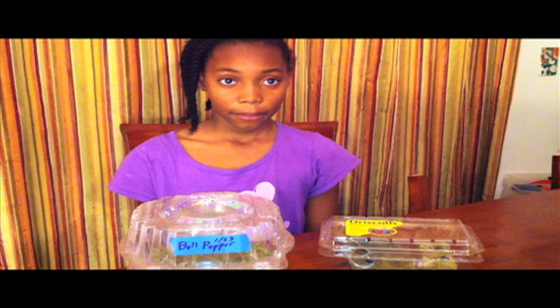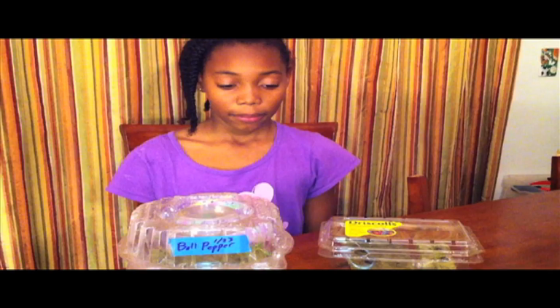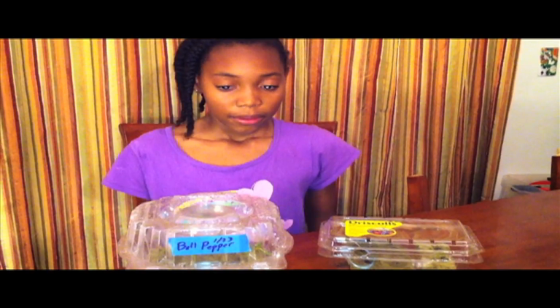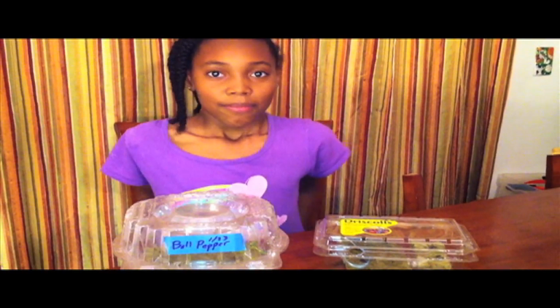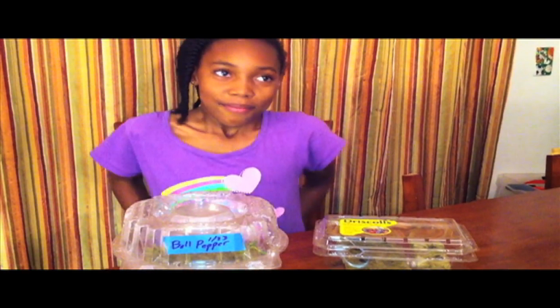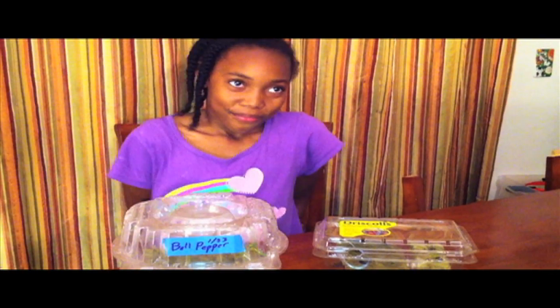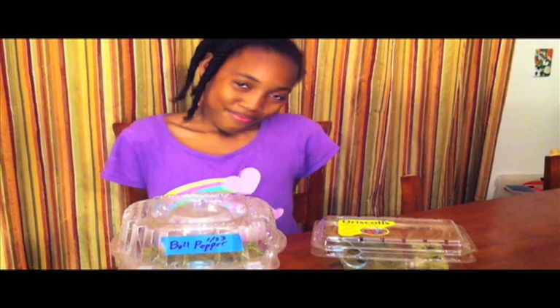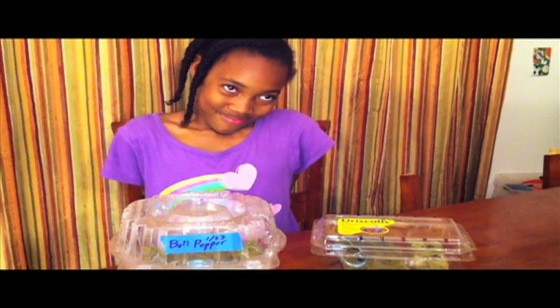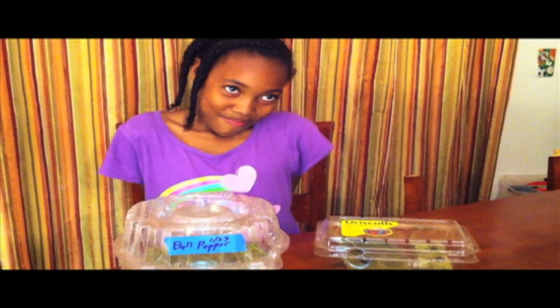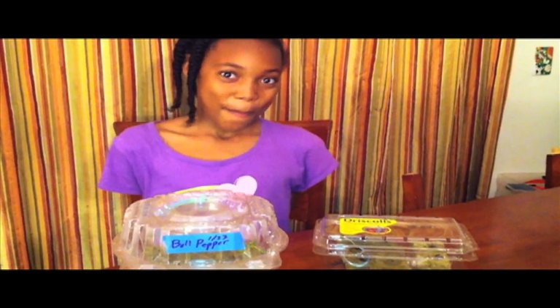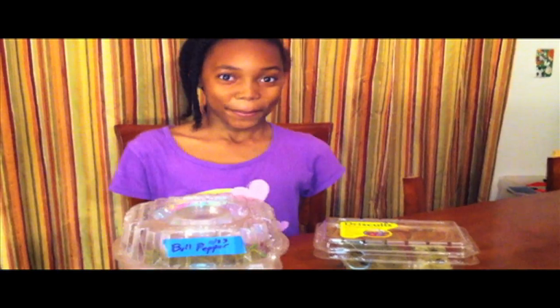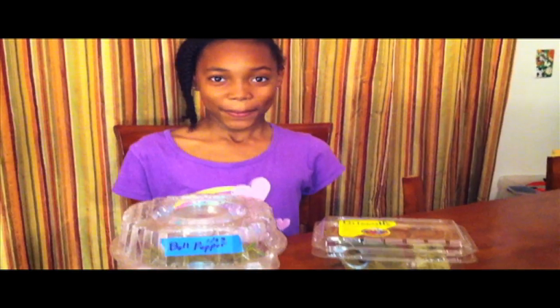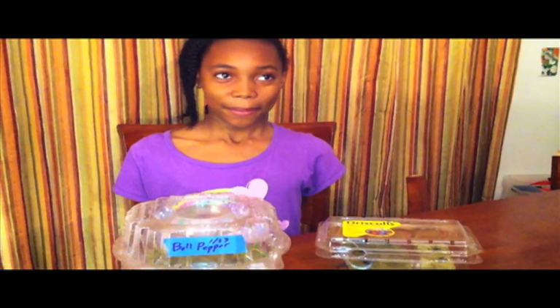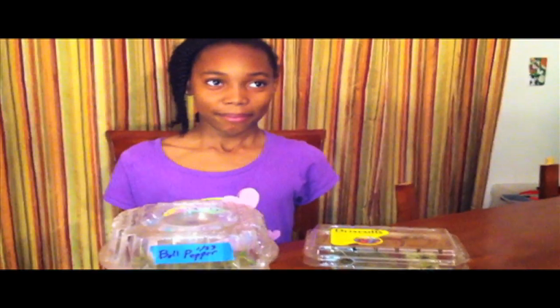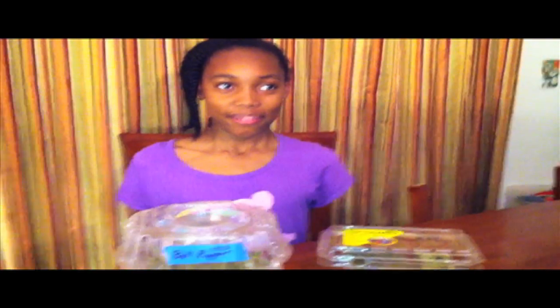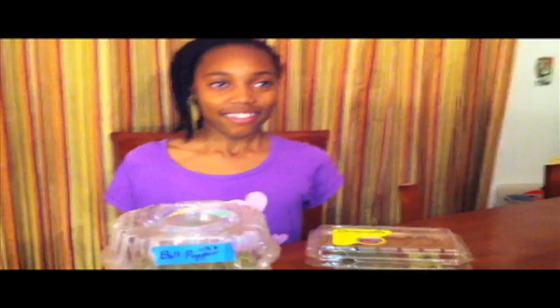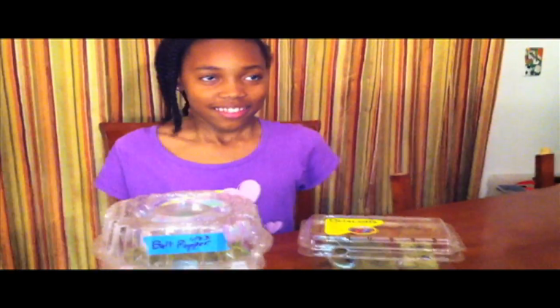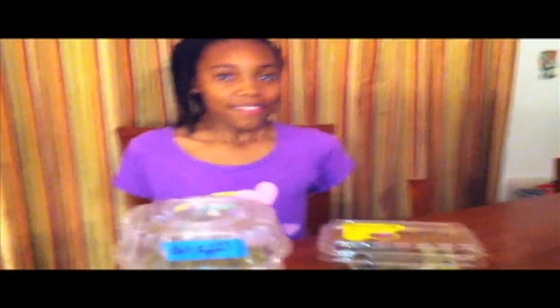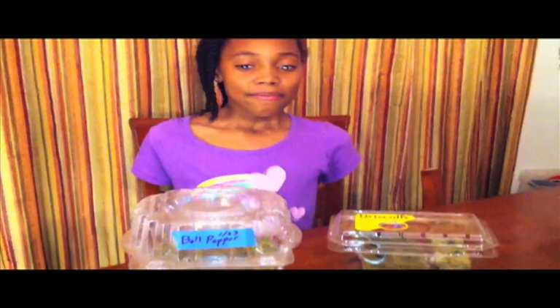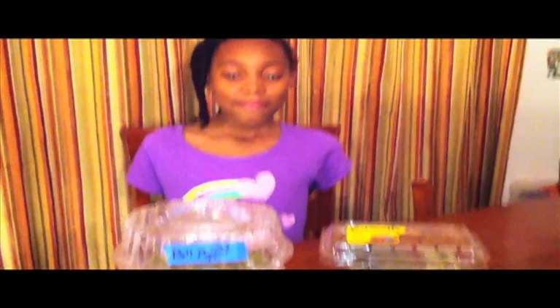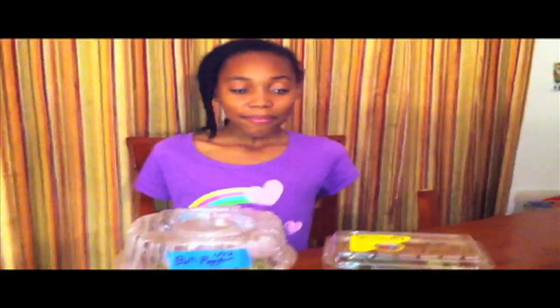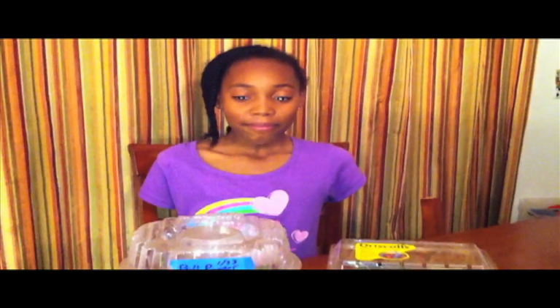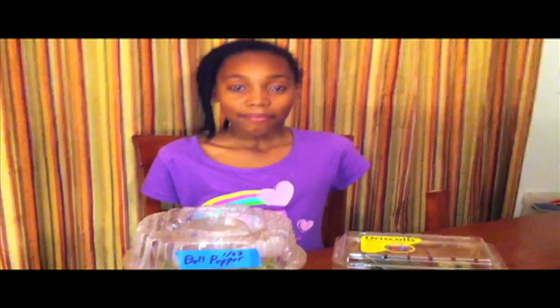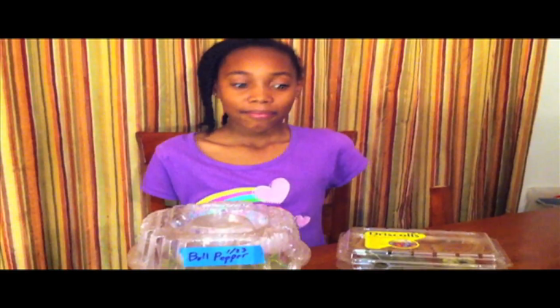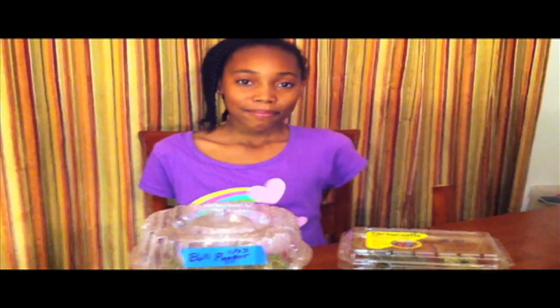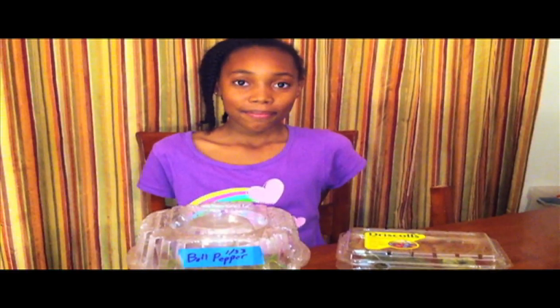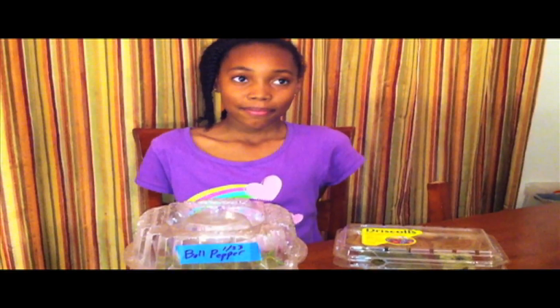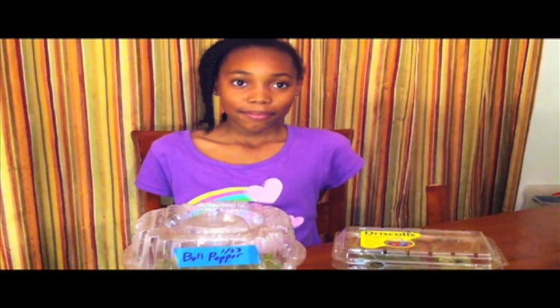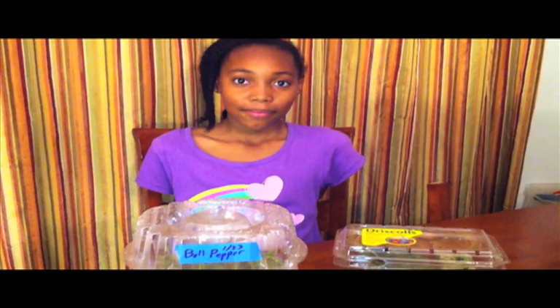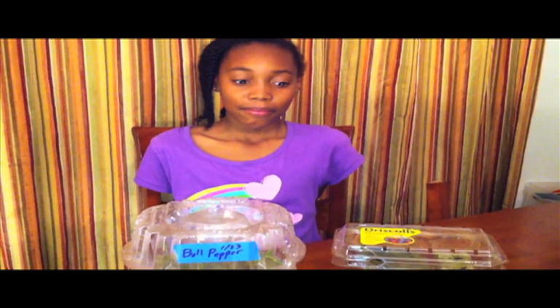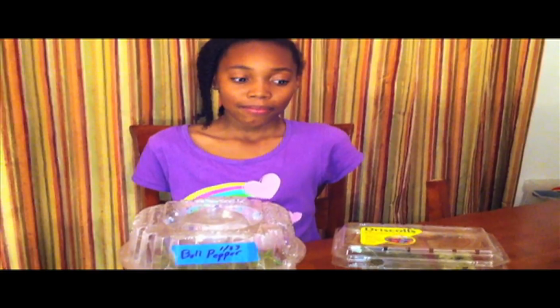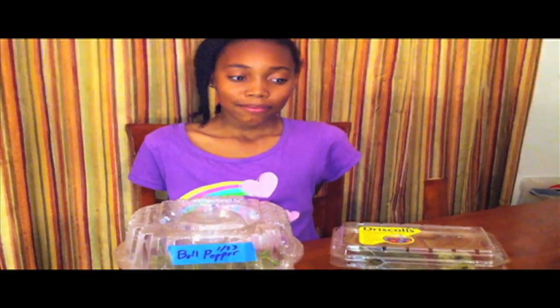Good morning everyone, this is Shane, your Nappy Chef, and Zoe, my helper. Today we're going to talk about a little experiment that we did with two containers.